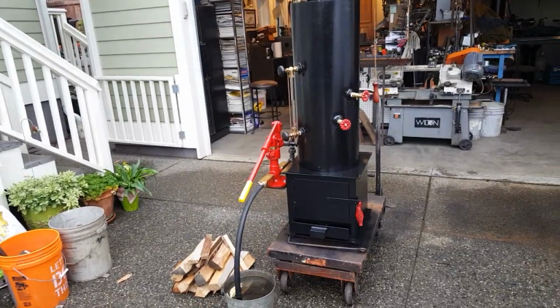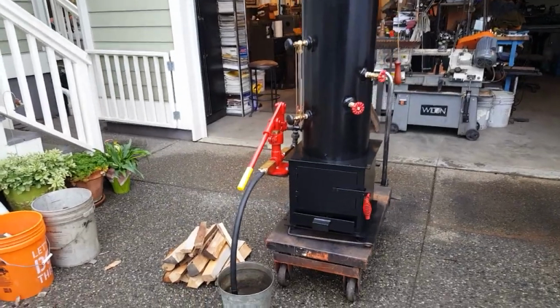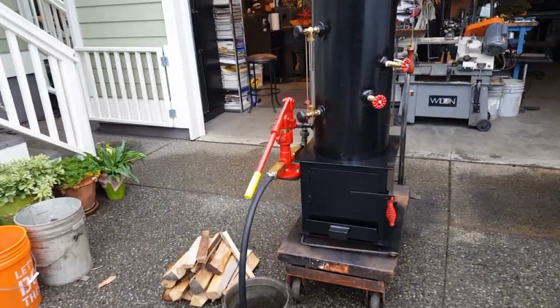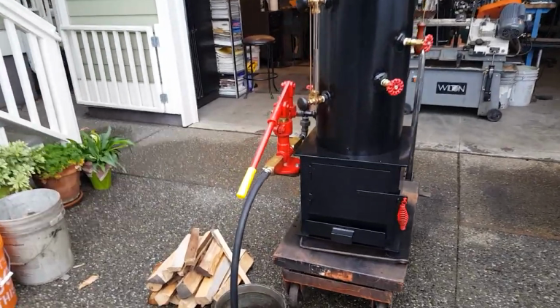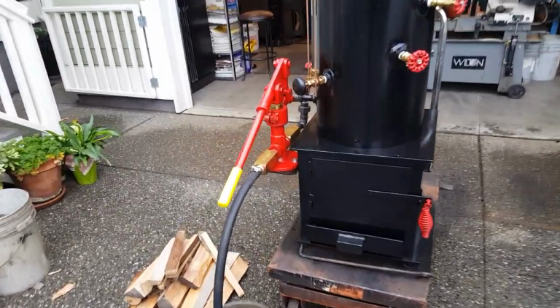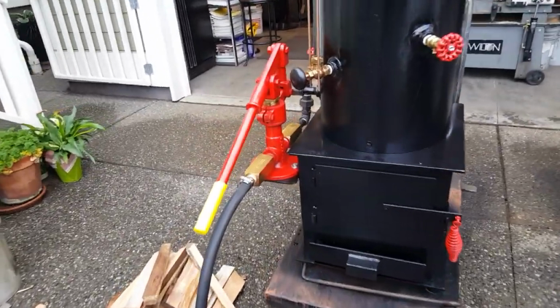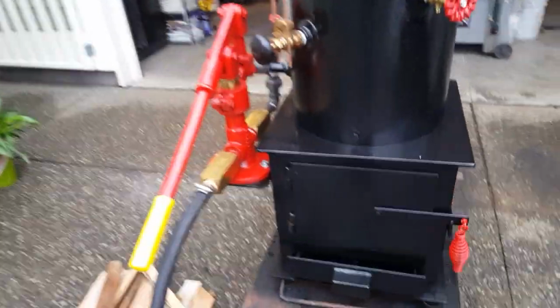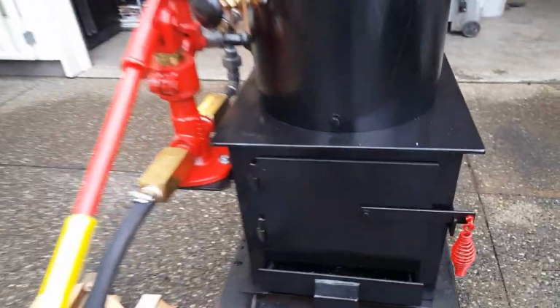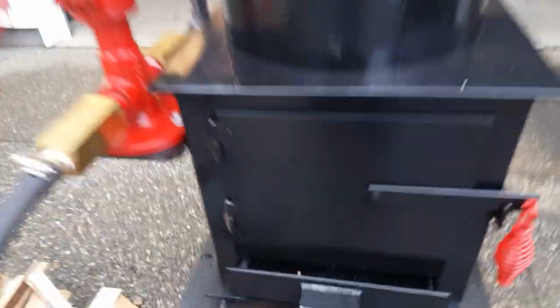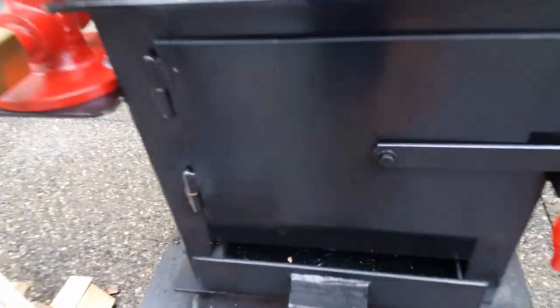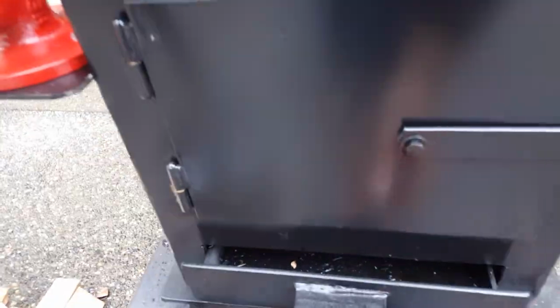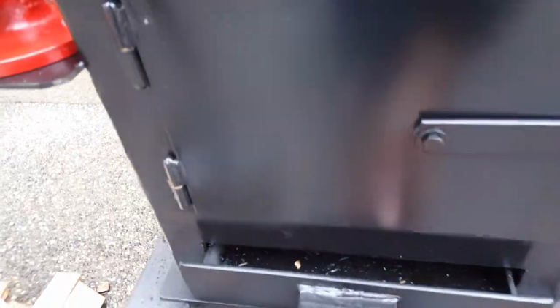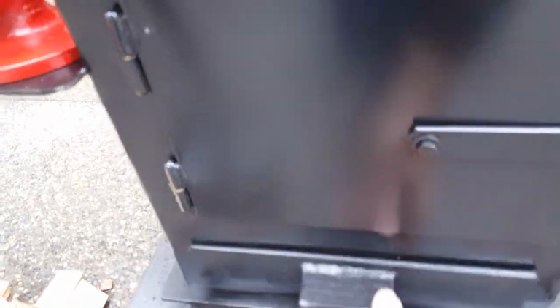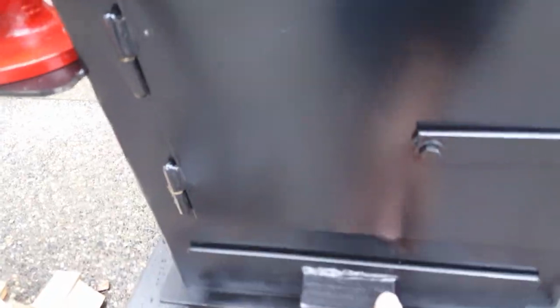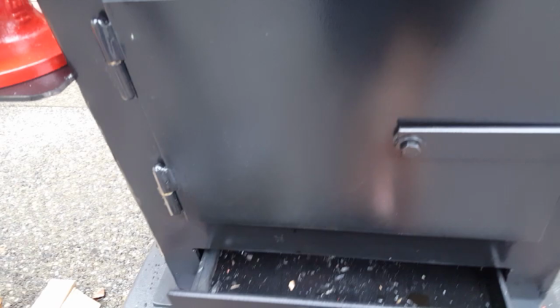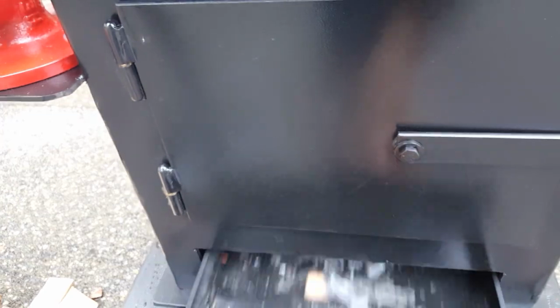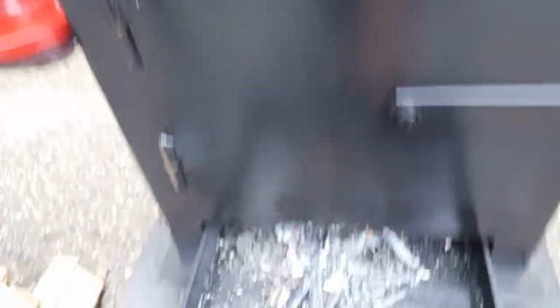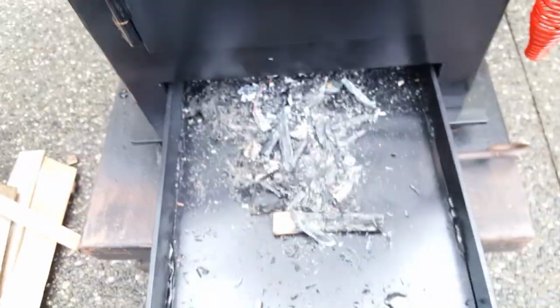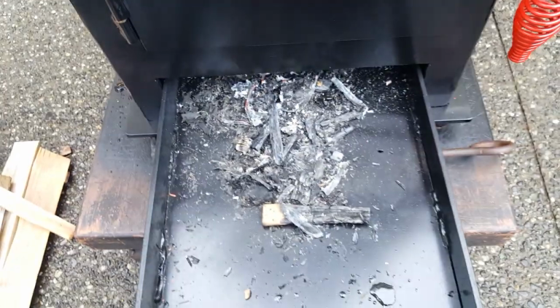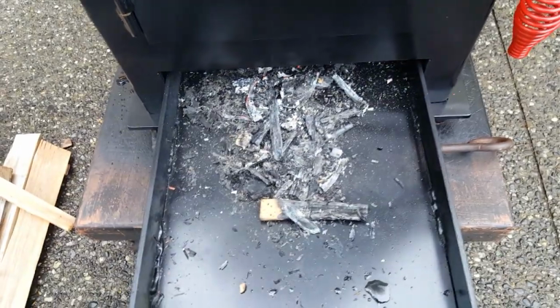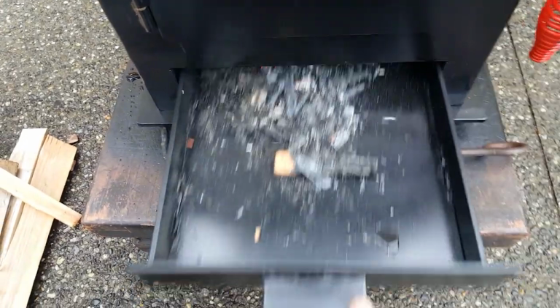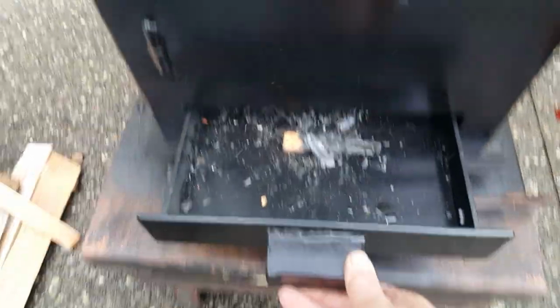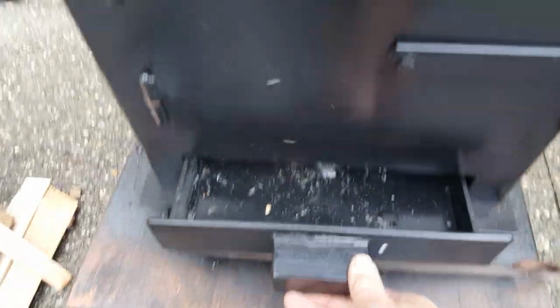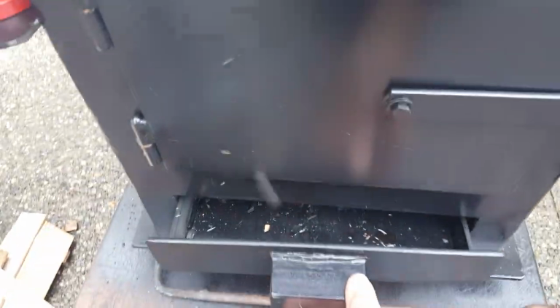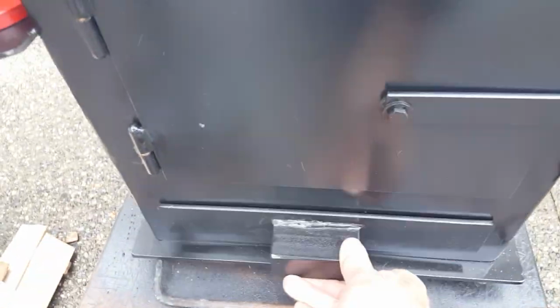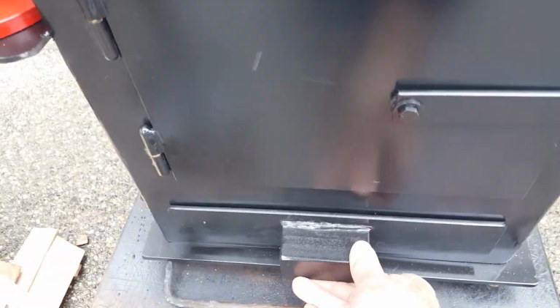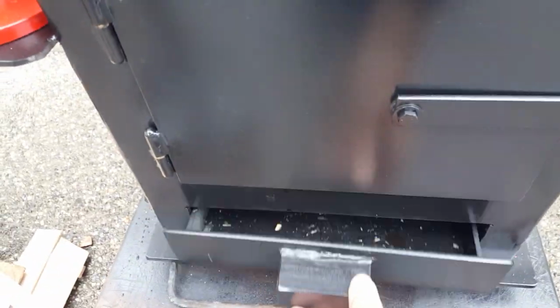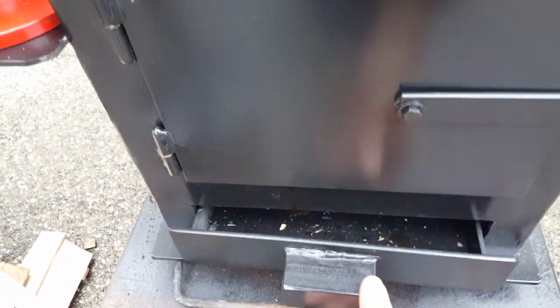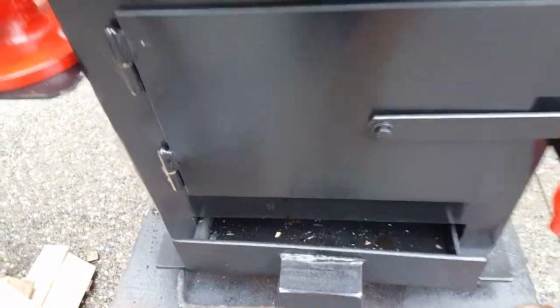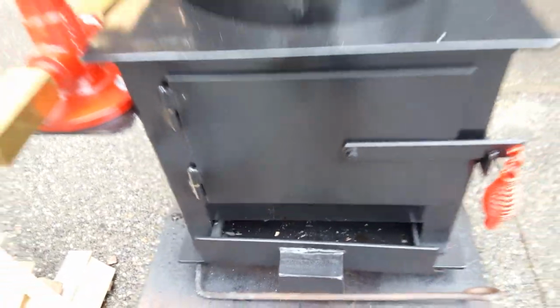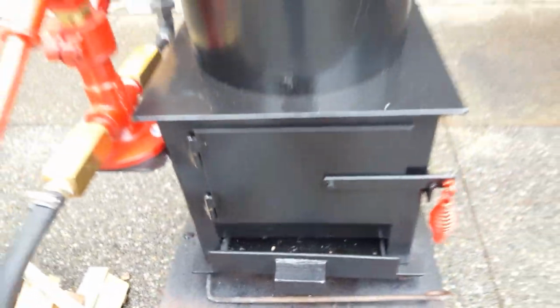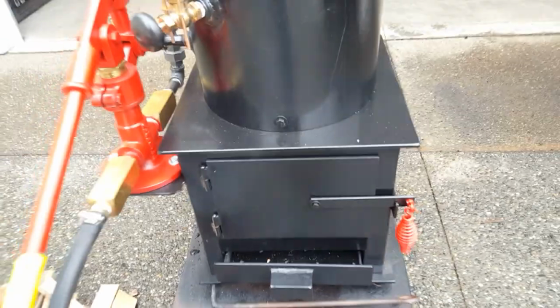The other thing about this down here is this is the ash panel. I always keep it open an inch or so.